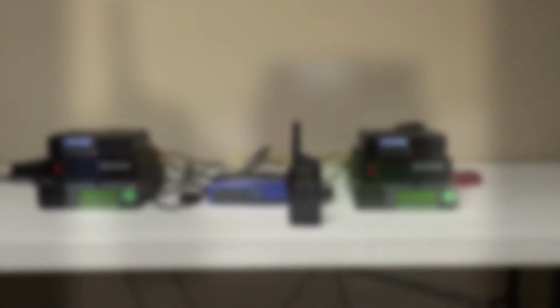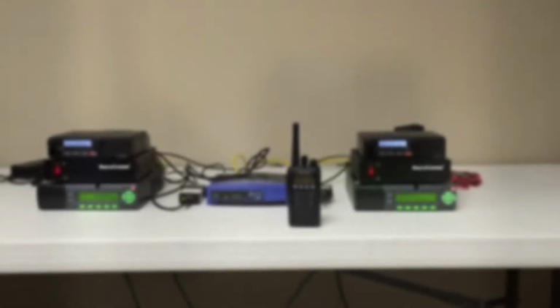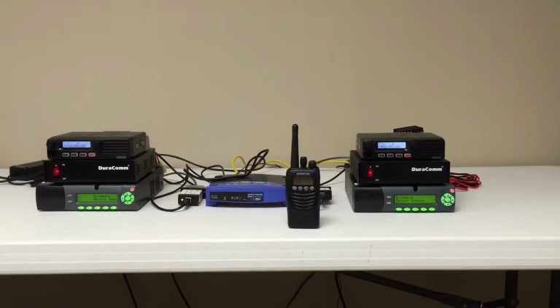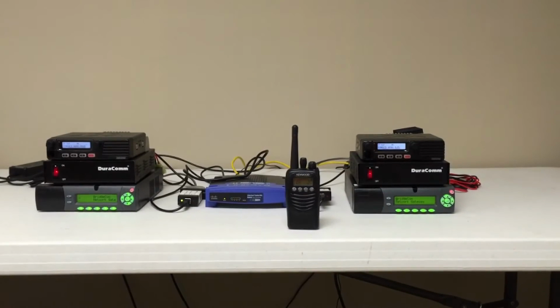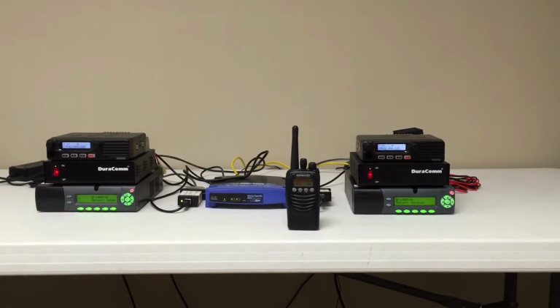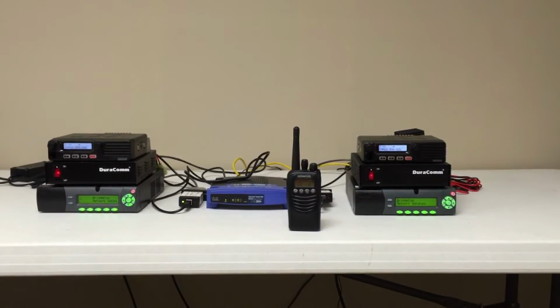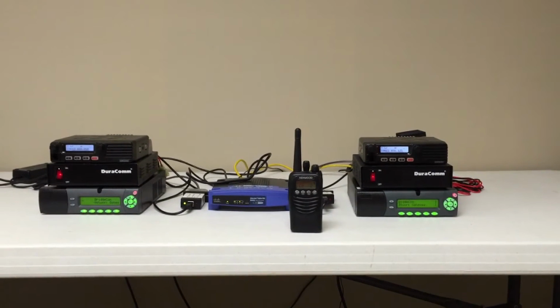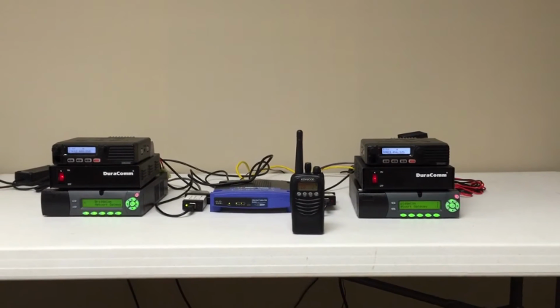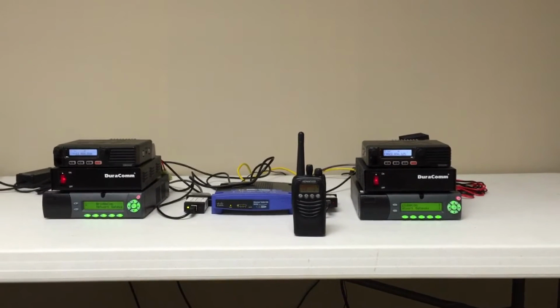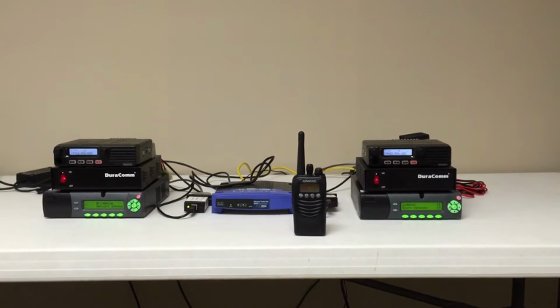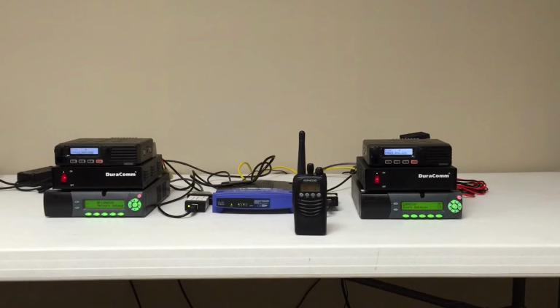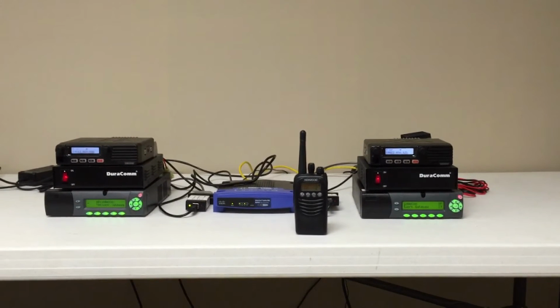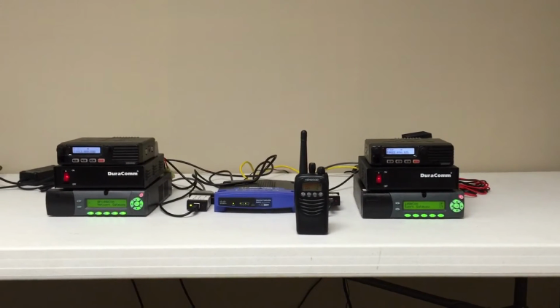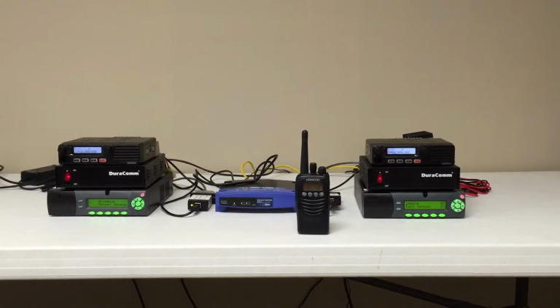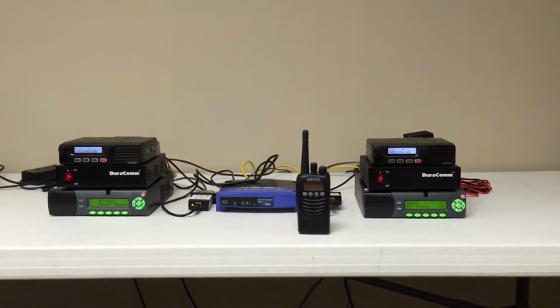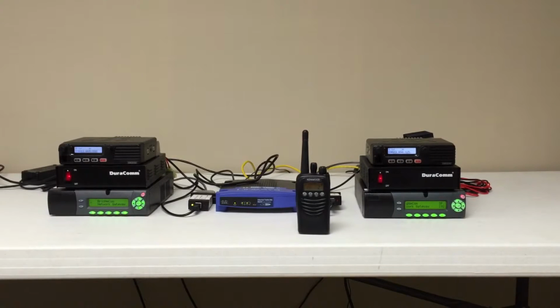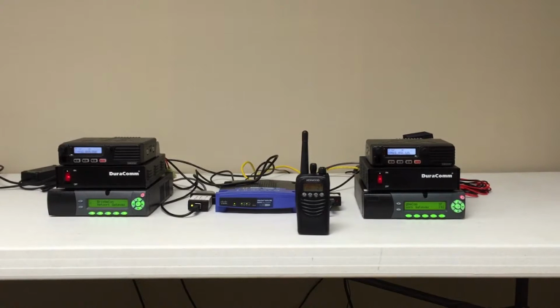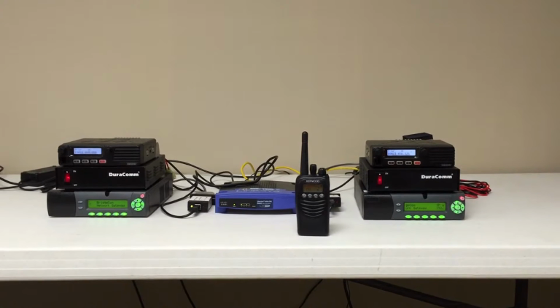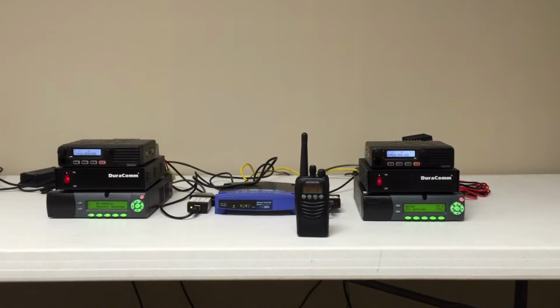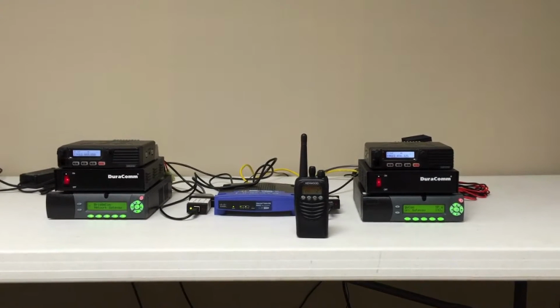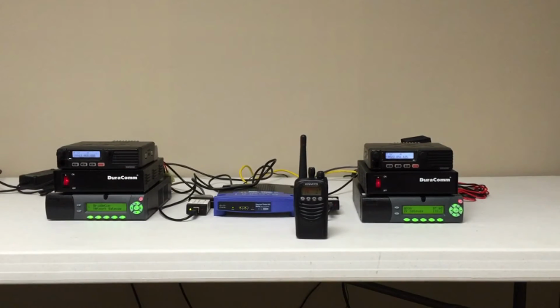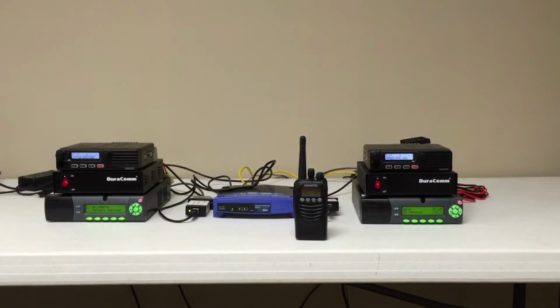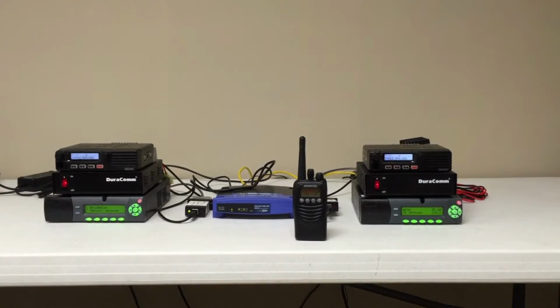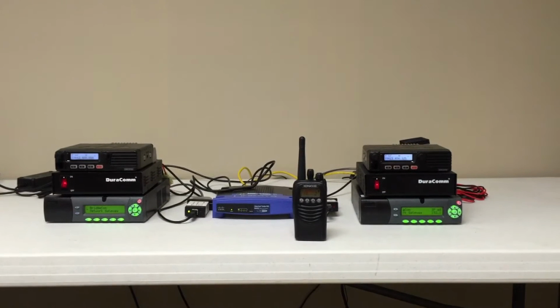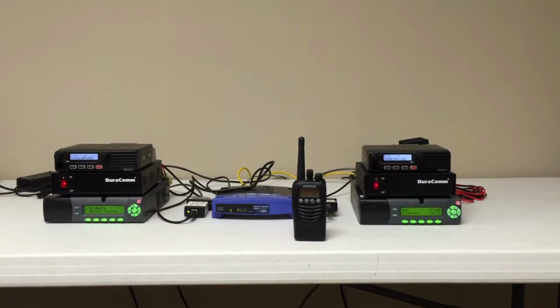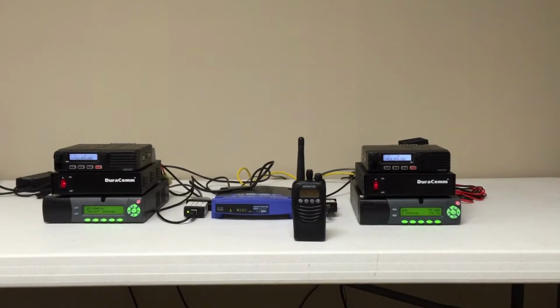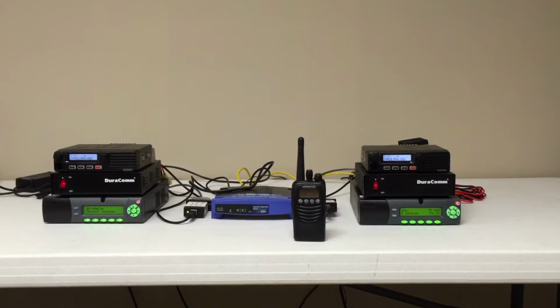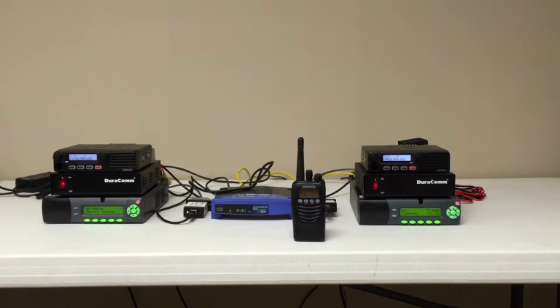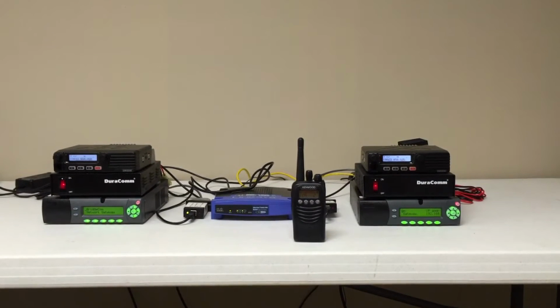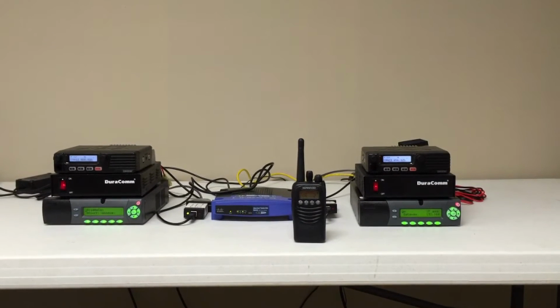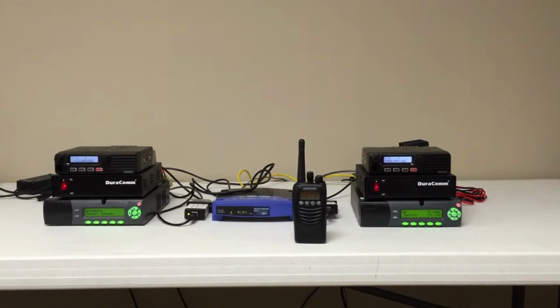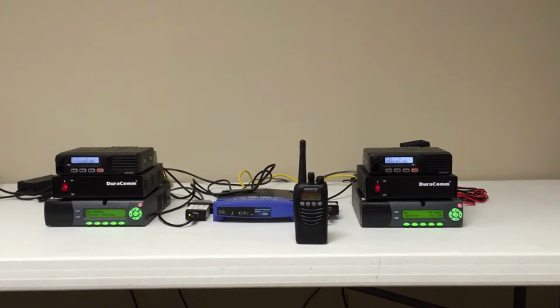Hello YouTube. This is Tim with BridgeCom Systems. We're here again with Ron. He's going to do a little chit-chat with us on our MV1 product and what's going on here with some site linking.